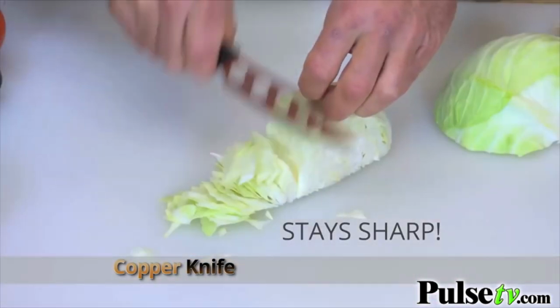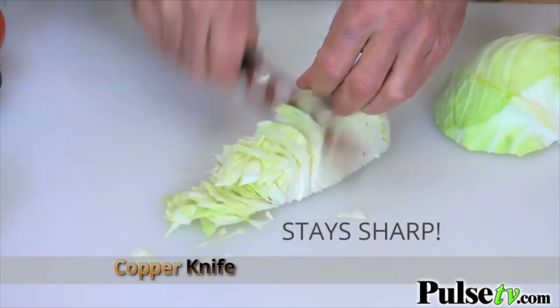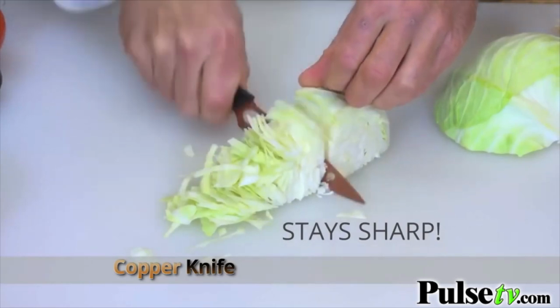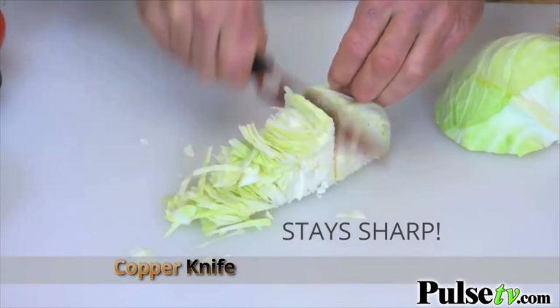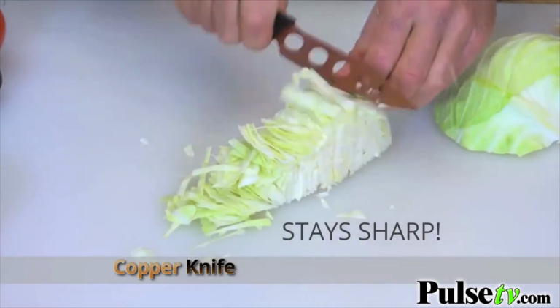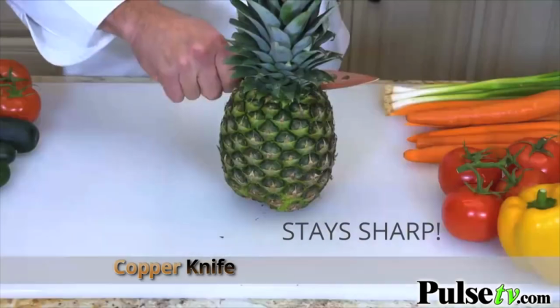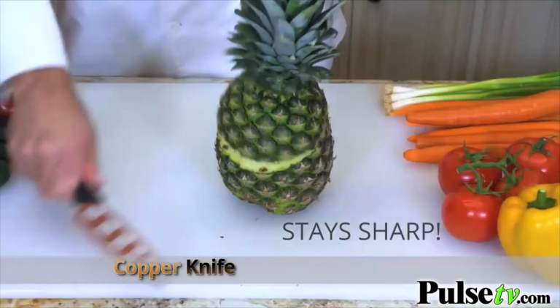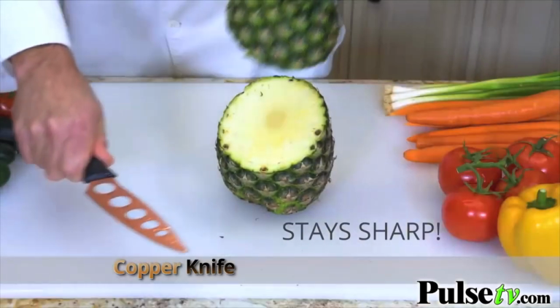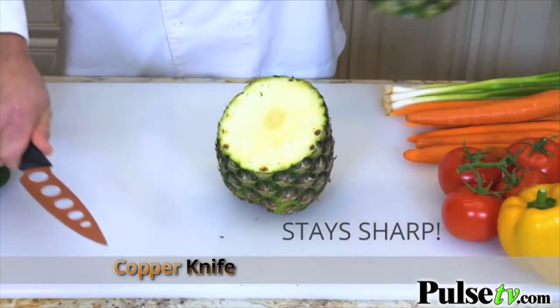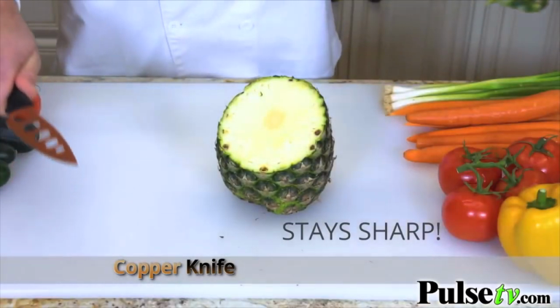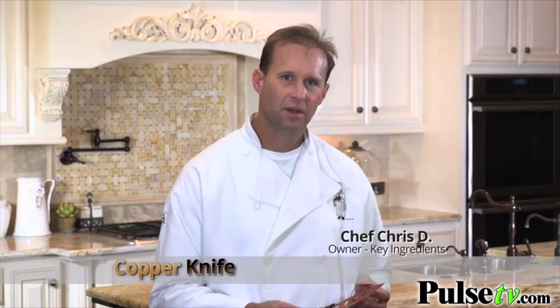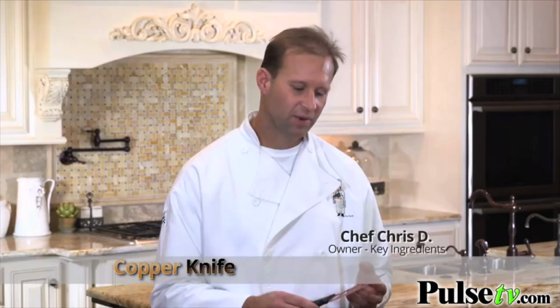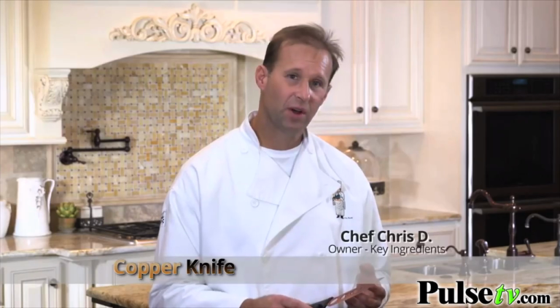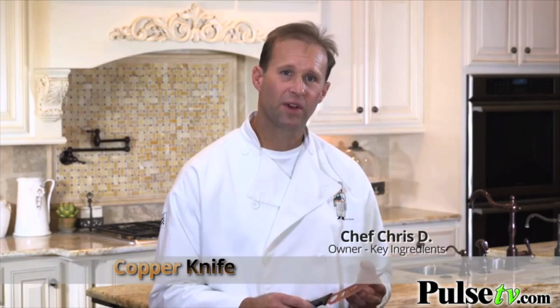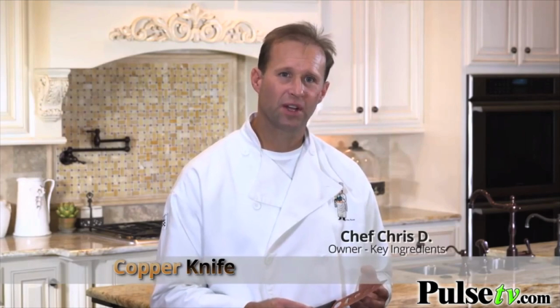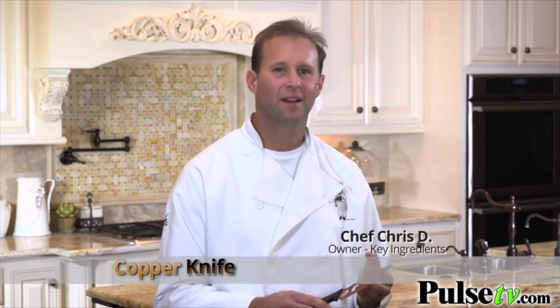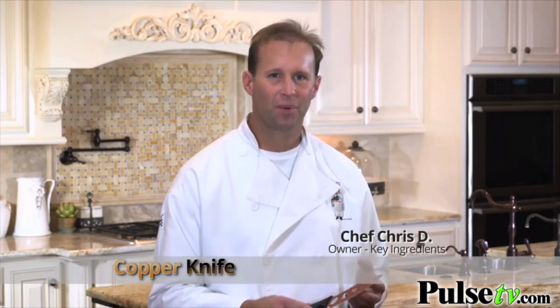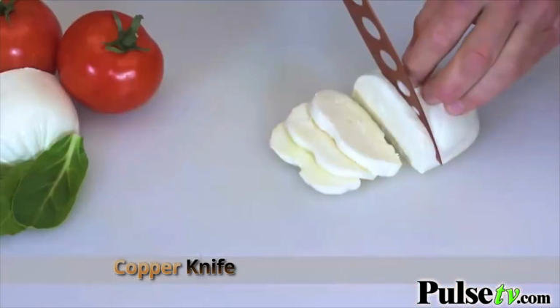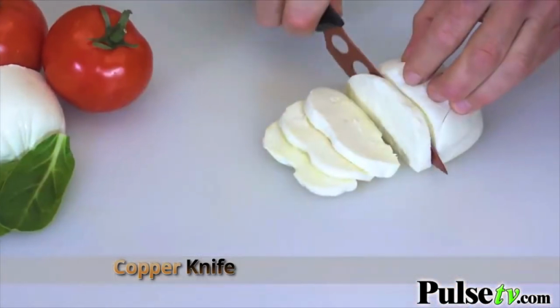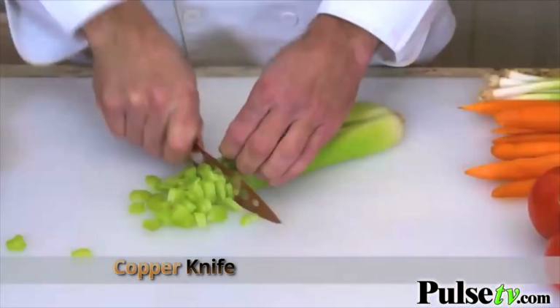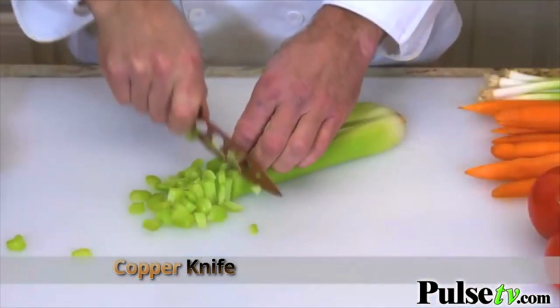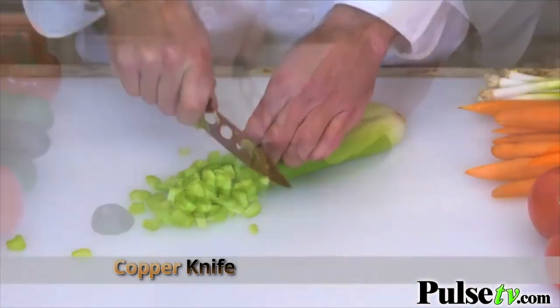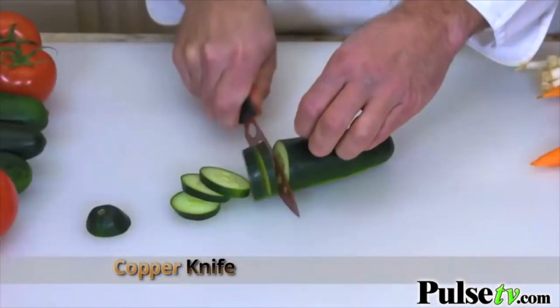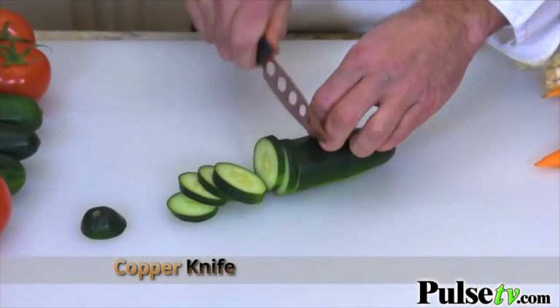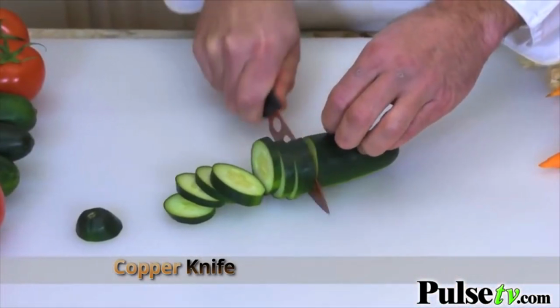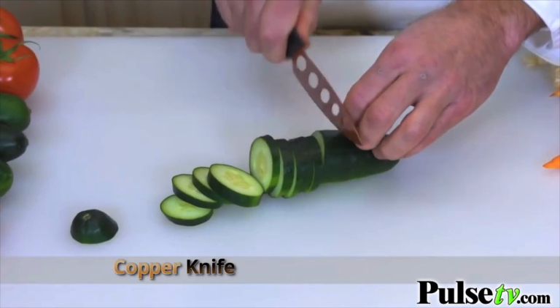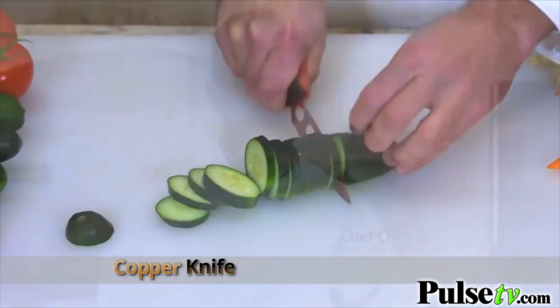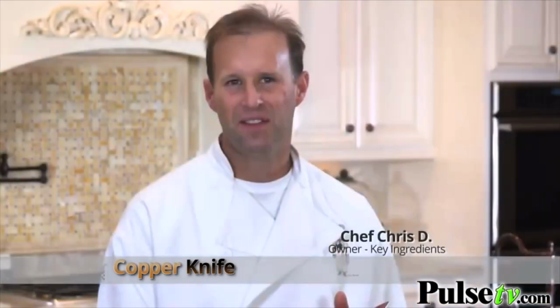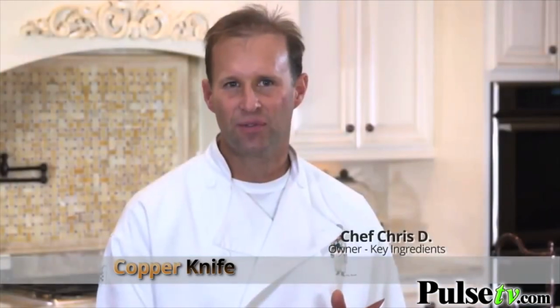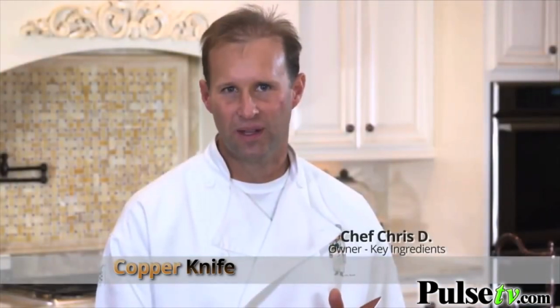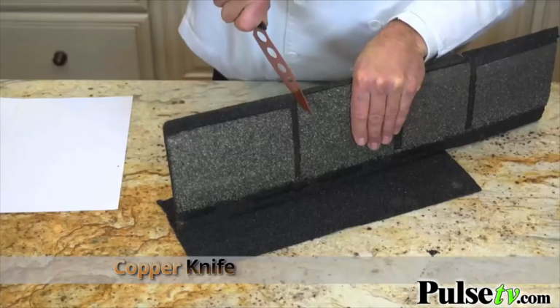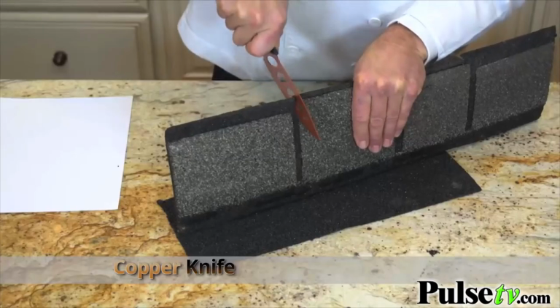Dice cabbage for coleslaw in seconds. Half a pineapple in one pass. As a restaurant owner and professional chef, I love the Copper Knife. Whether it's cheese, meats, fruits, or vegetables, this knife makes short work out of anything I throw at it.